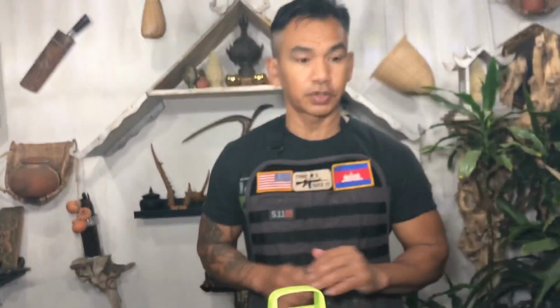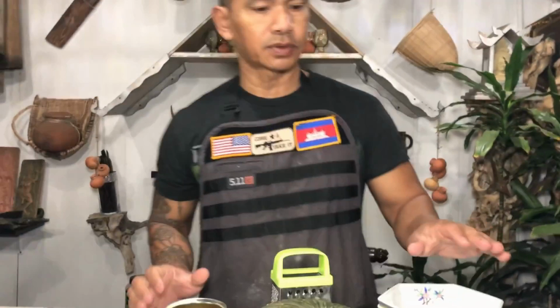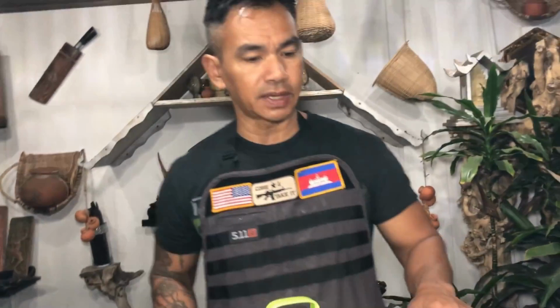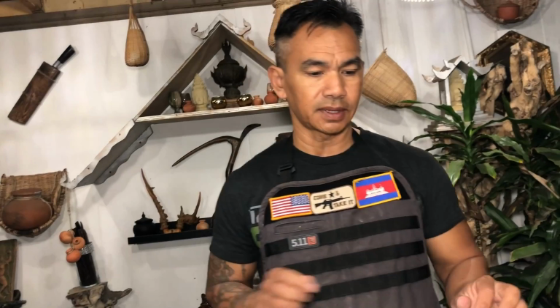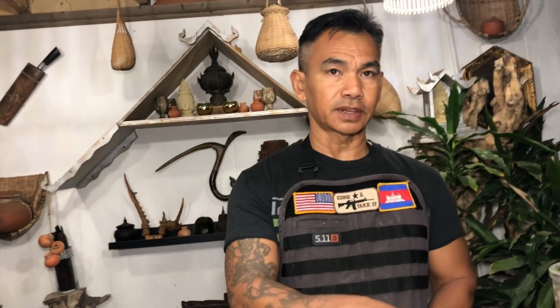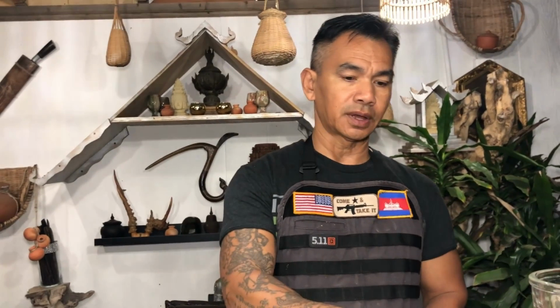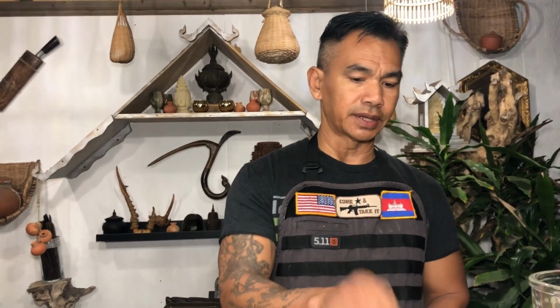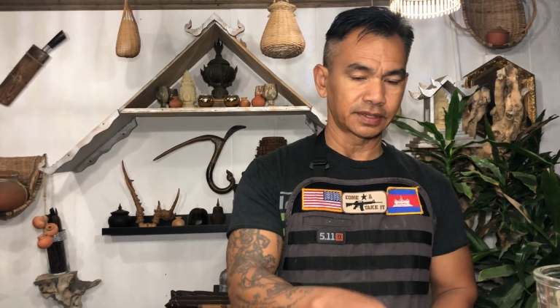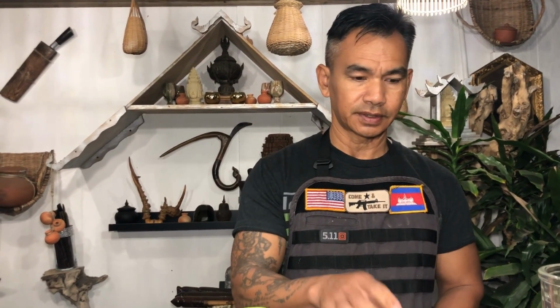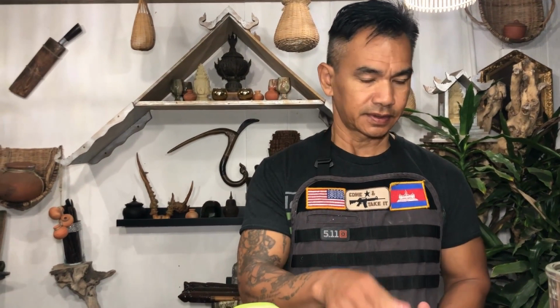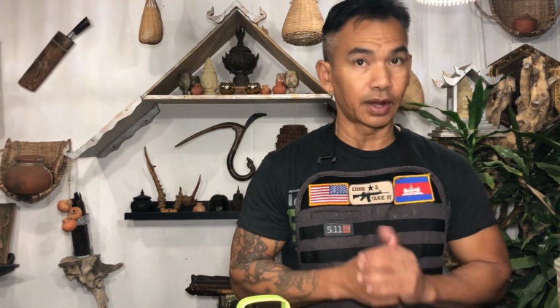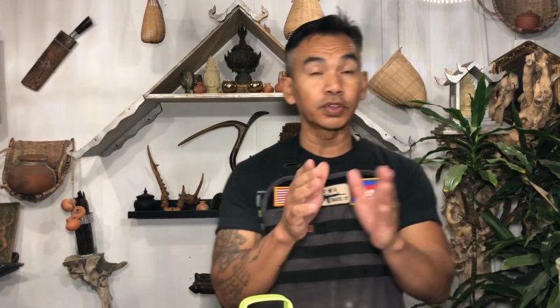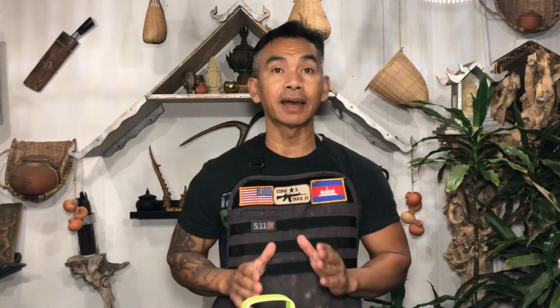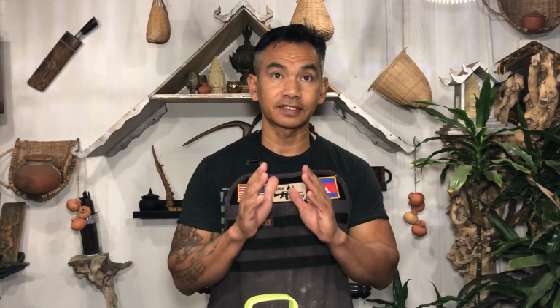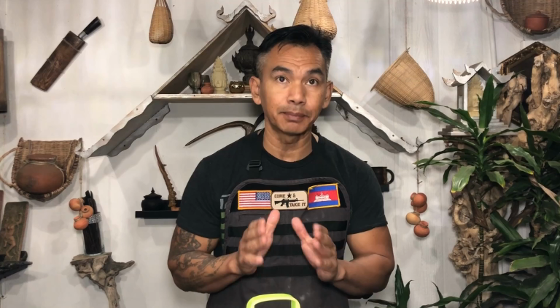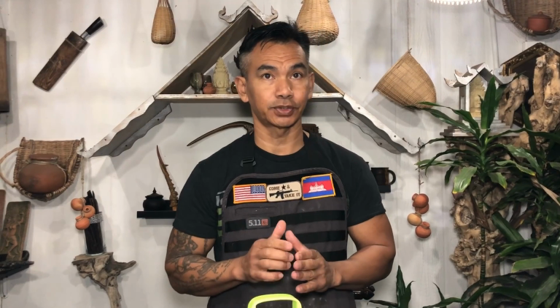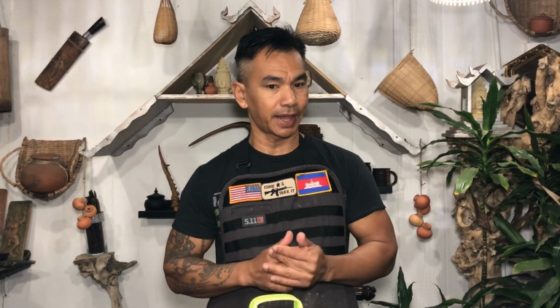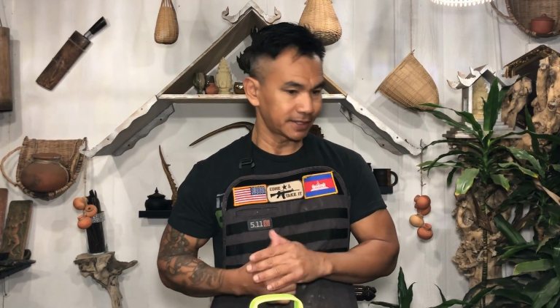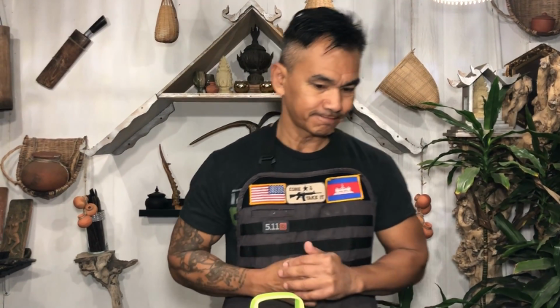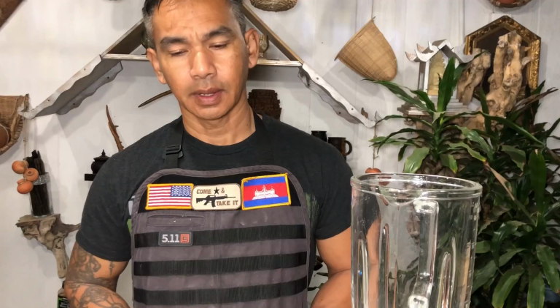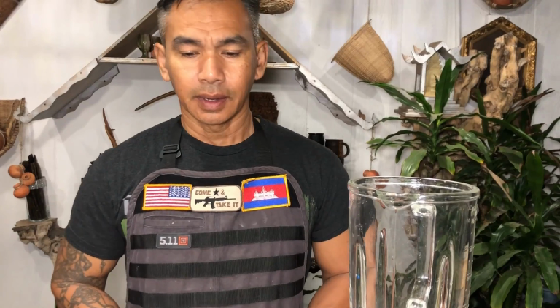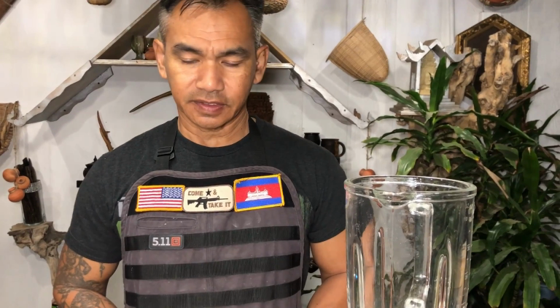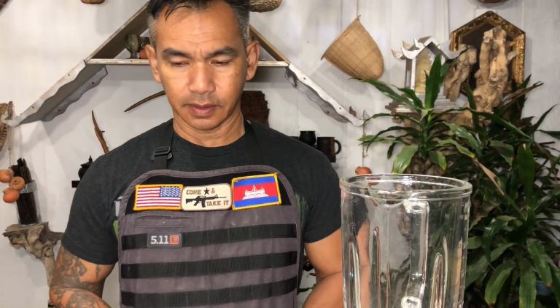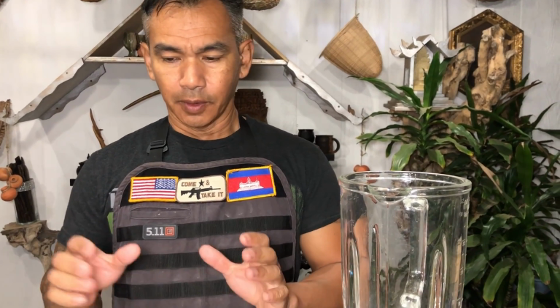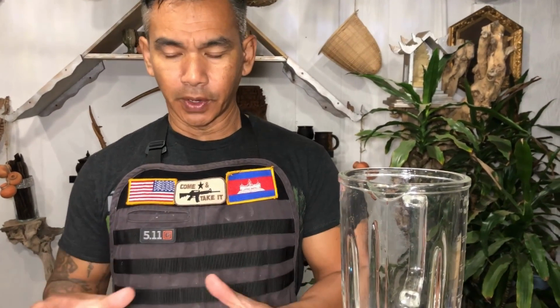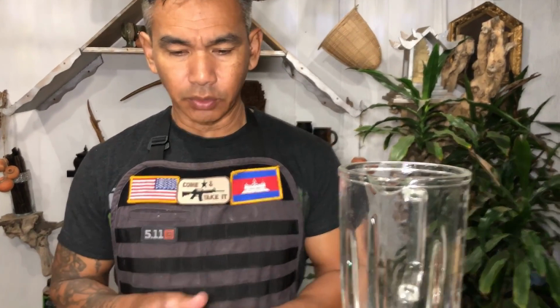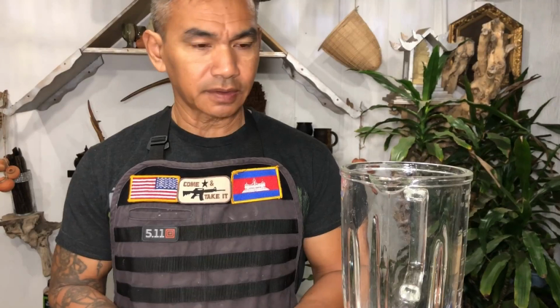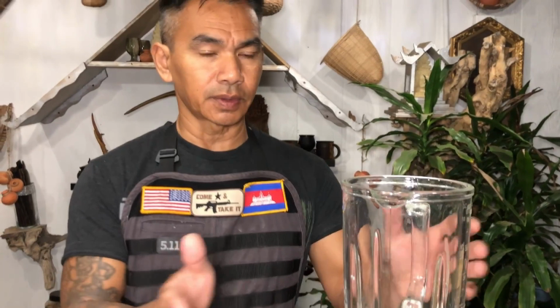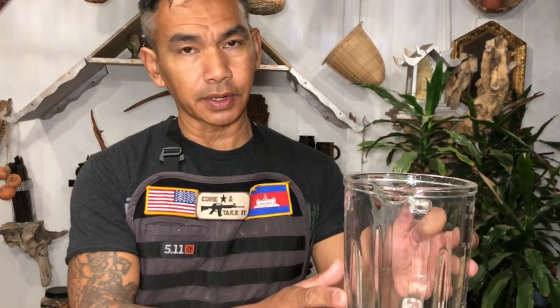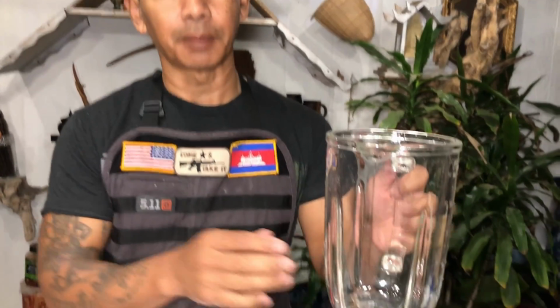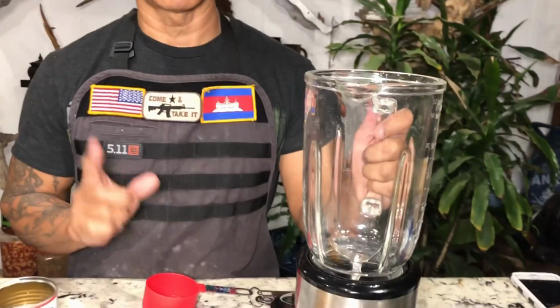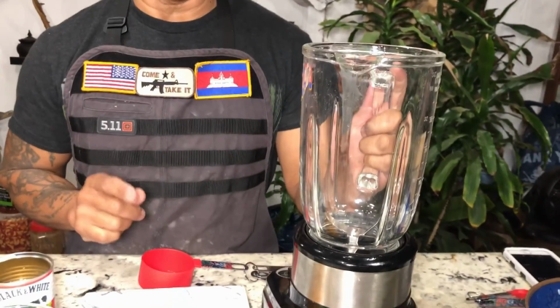Next, I'm going to show you how to steam the sticky rice. You also need to have a steam pot. Put all the ingredients into your blender and blend it for one minute.